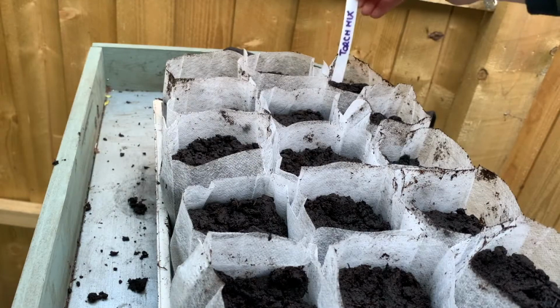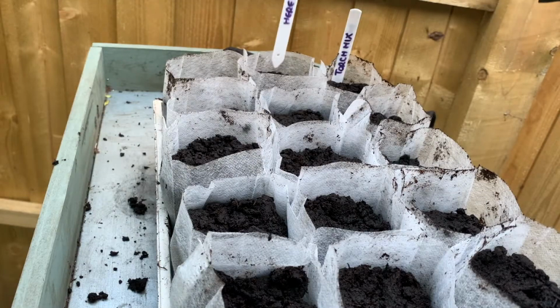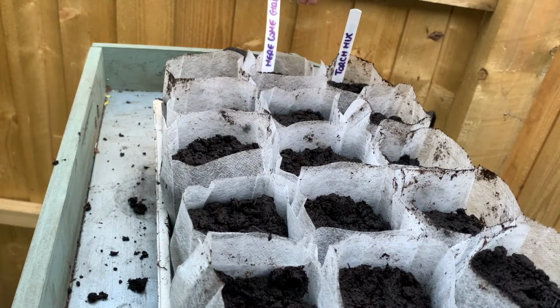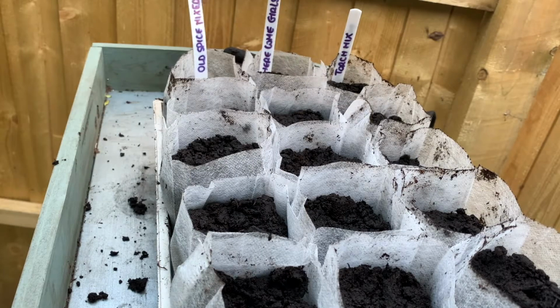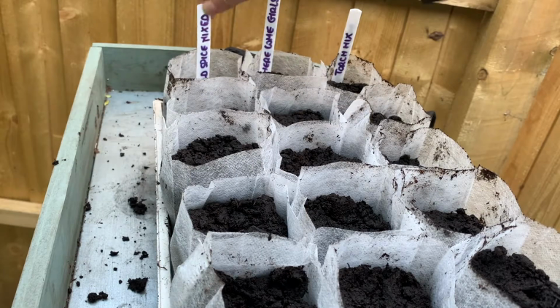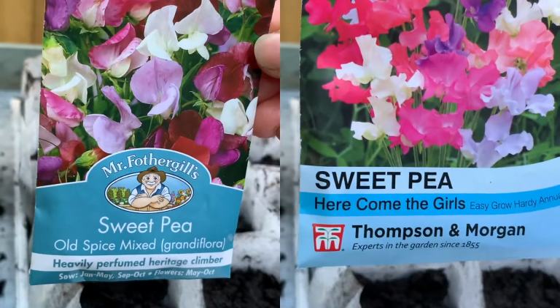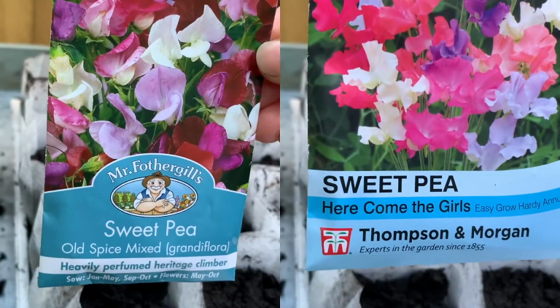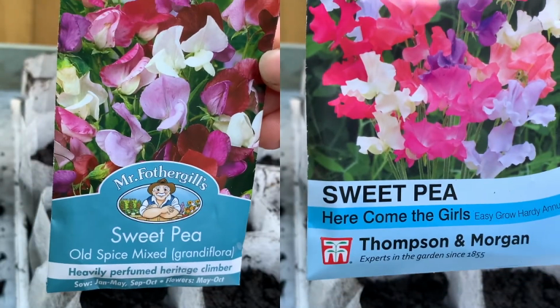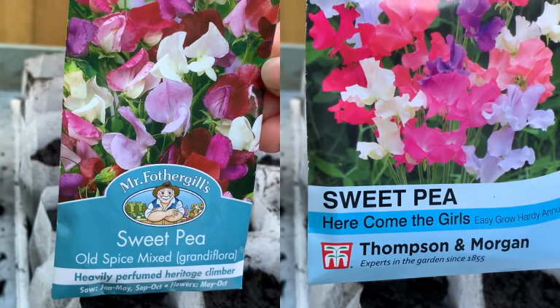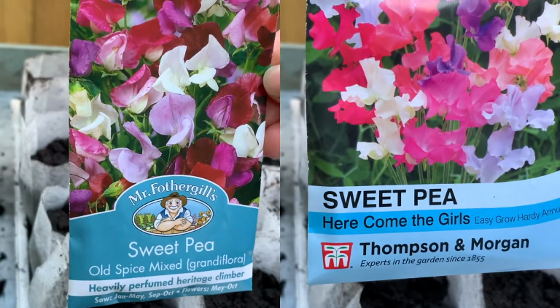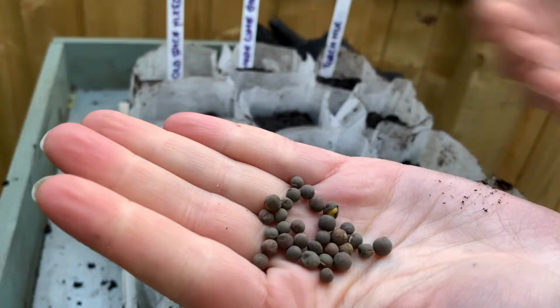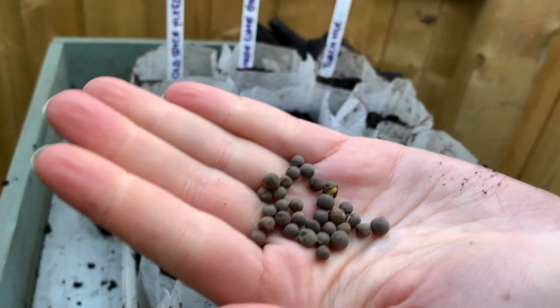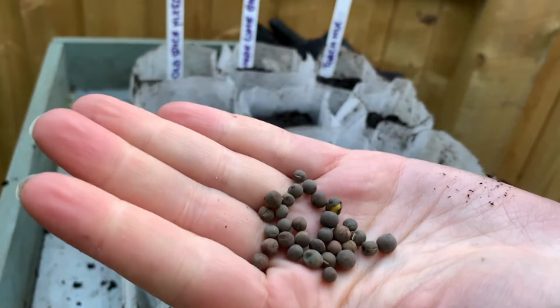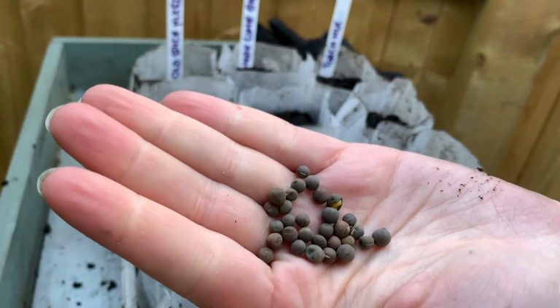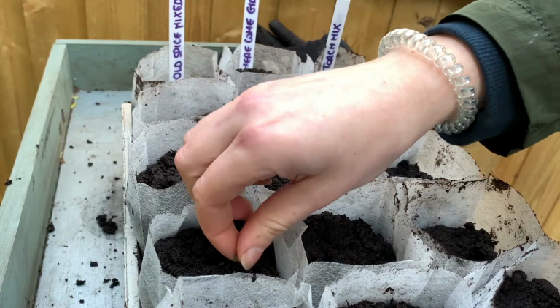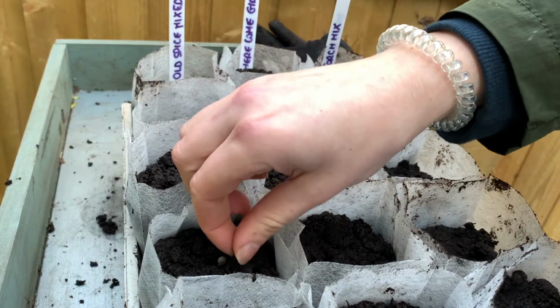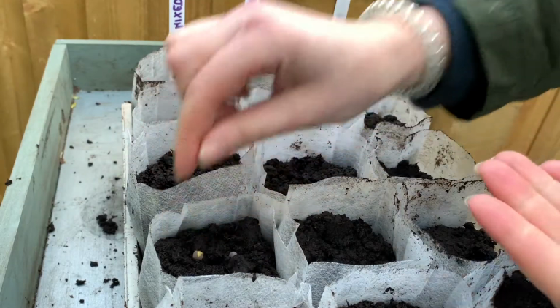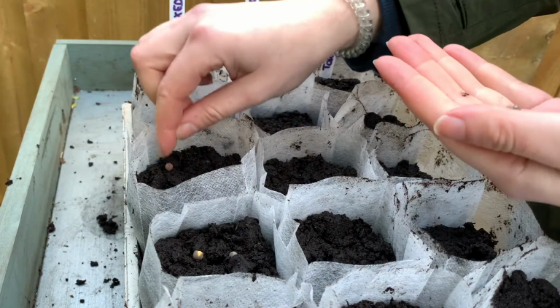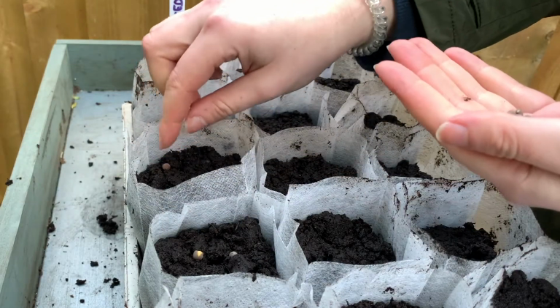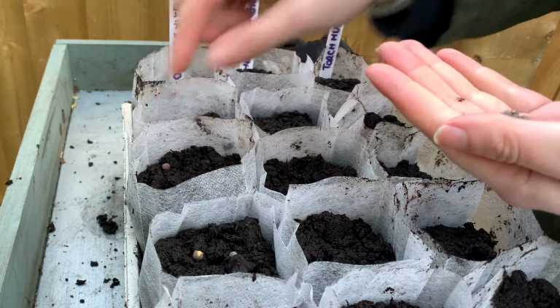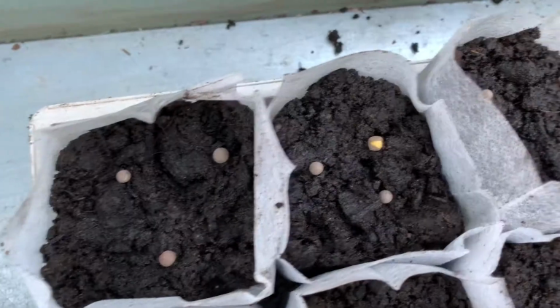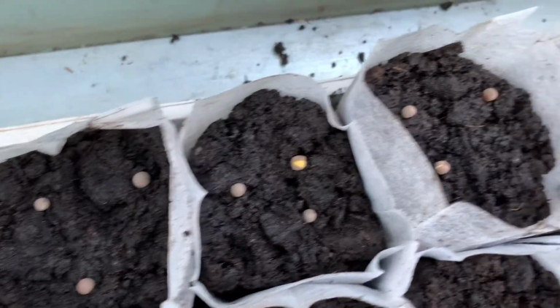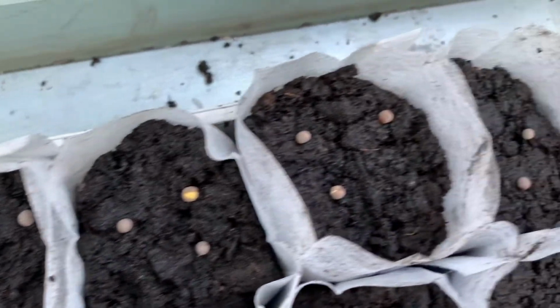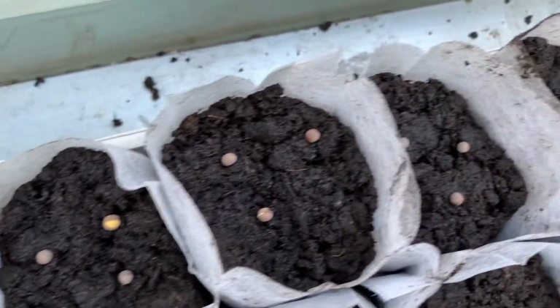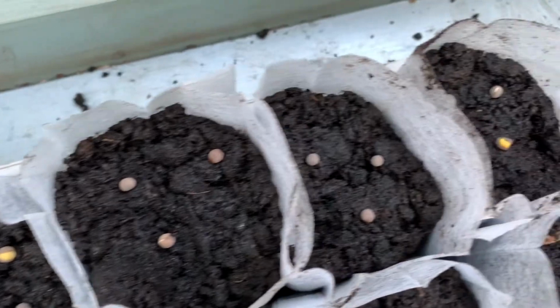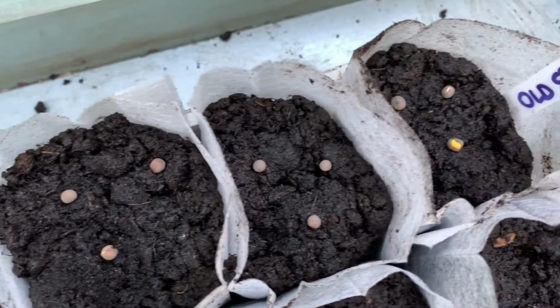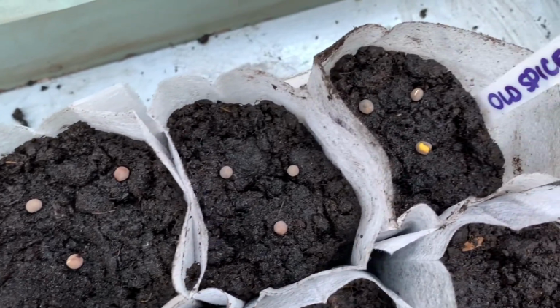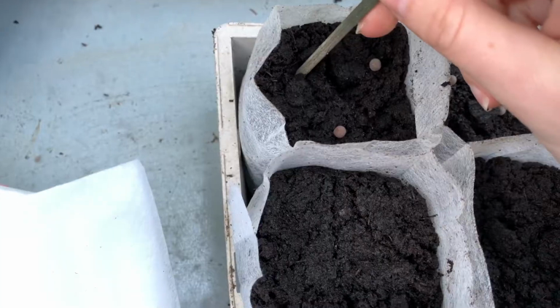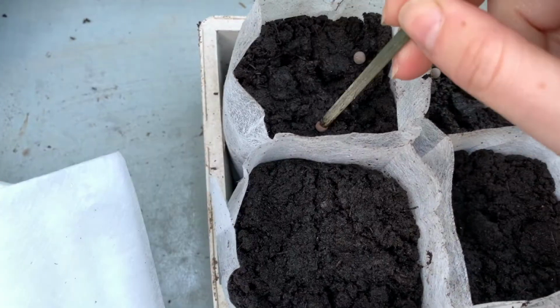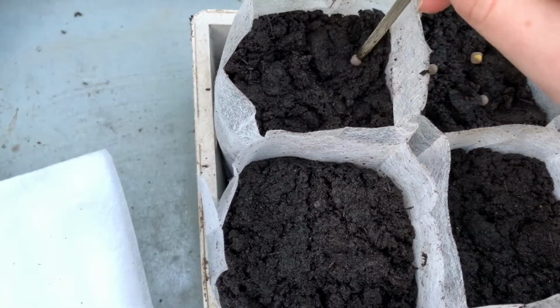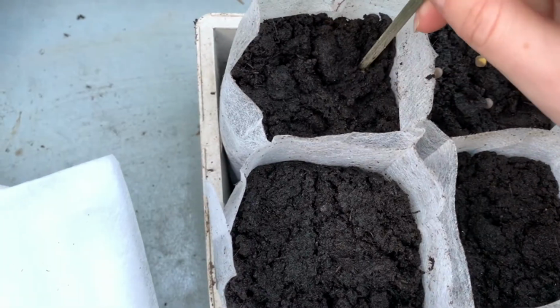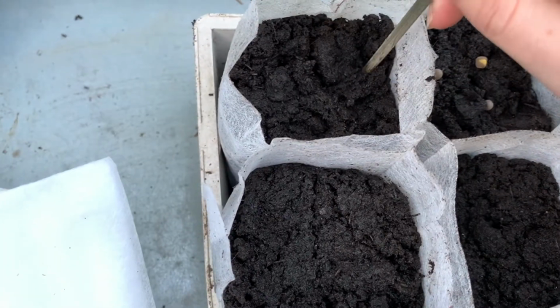I'm starting with two varieties of sweet peas, and this is what the seeds look like. I am placing three seeds per cell and then pushing them gently into the compost at the correct depth.